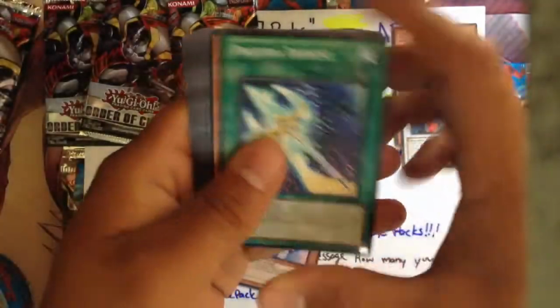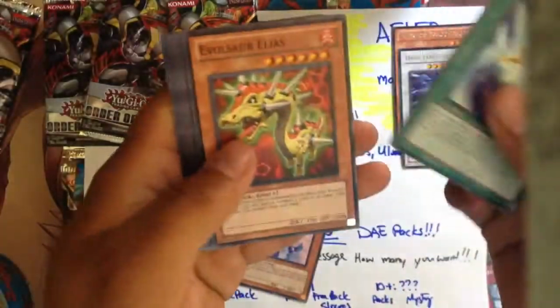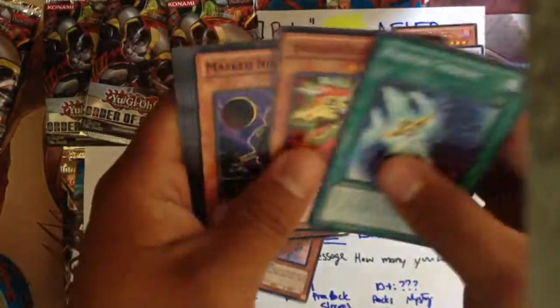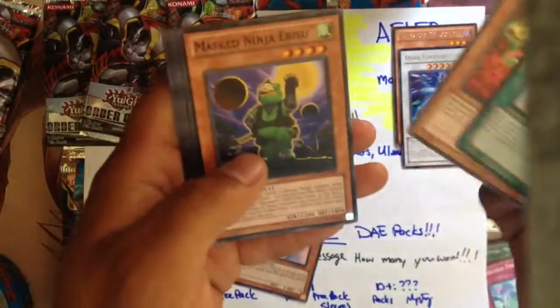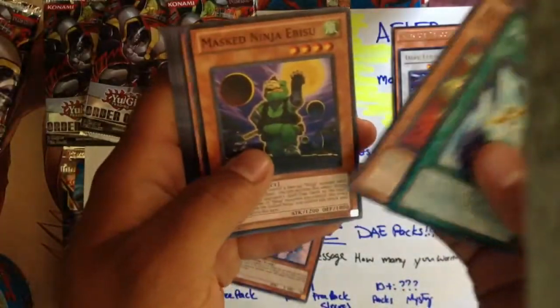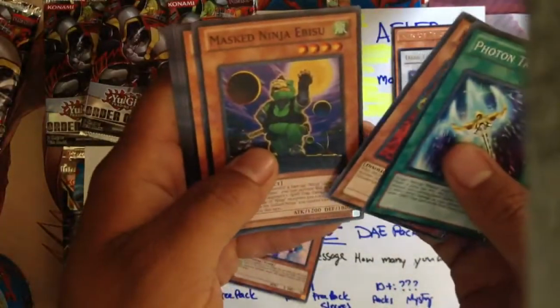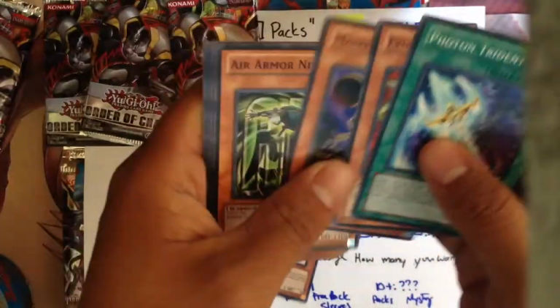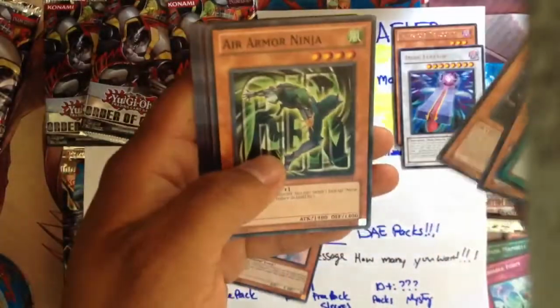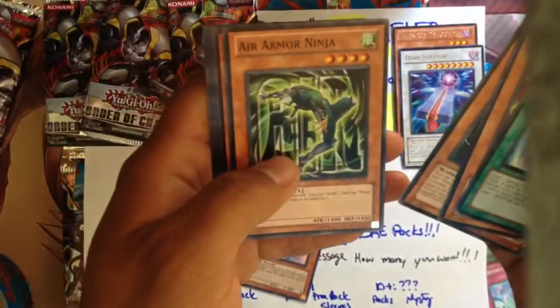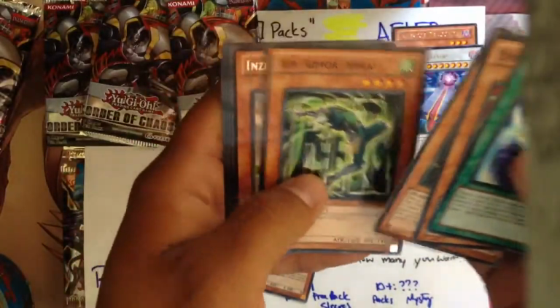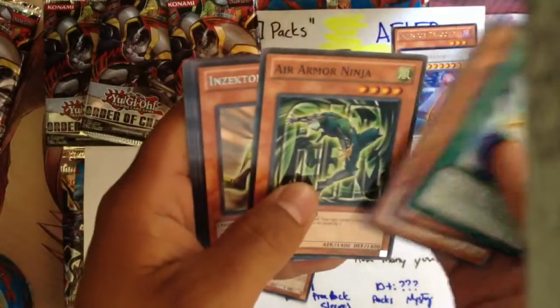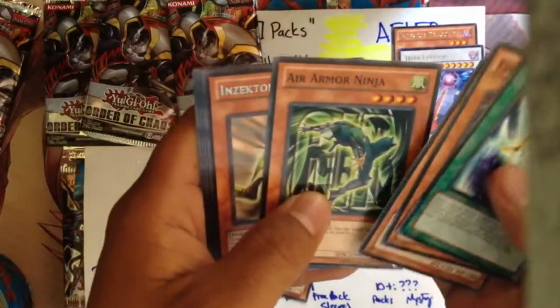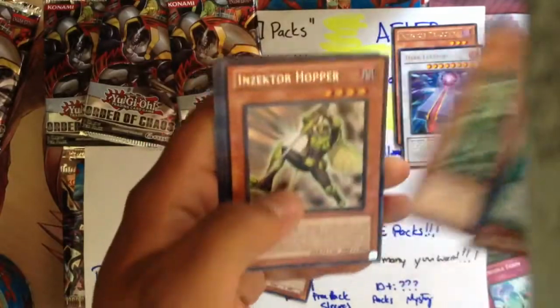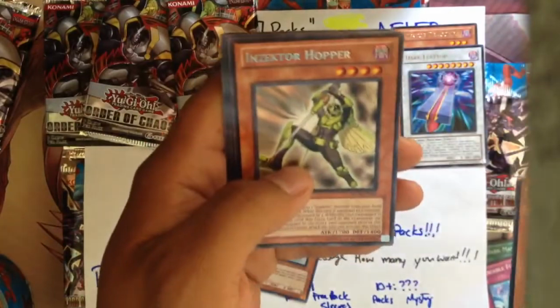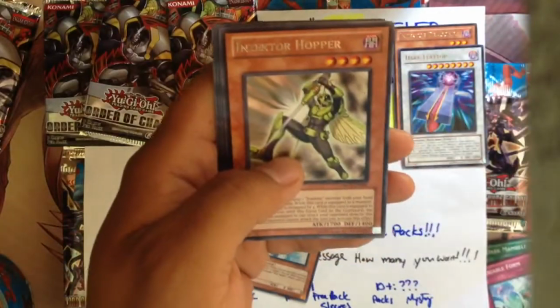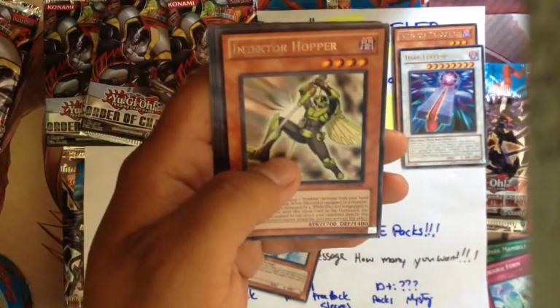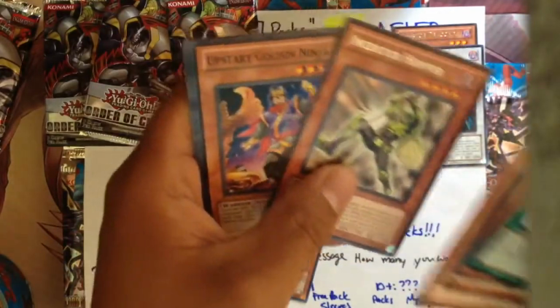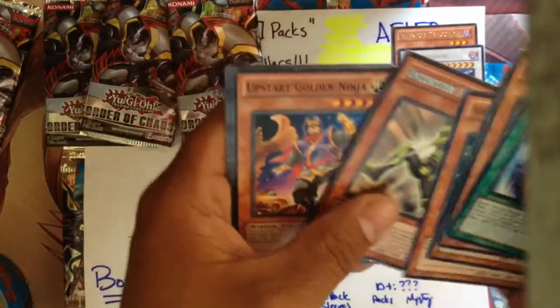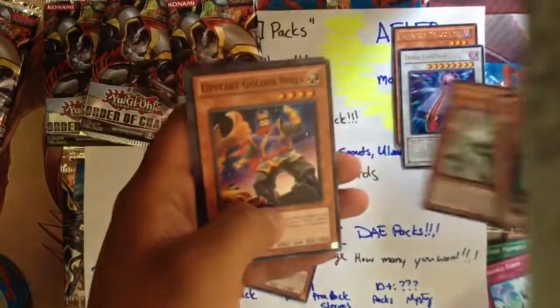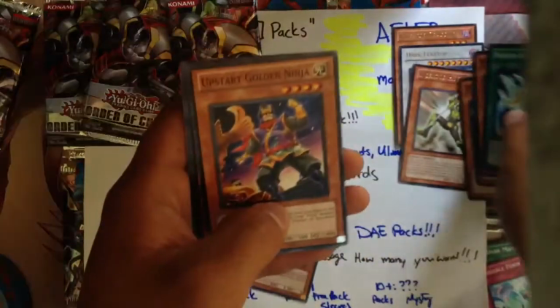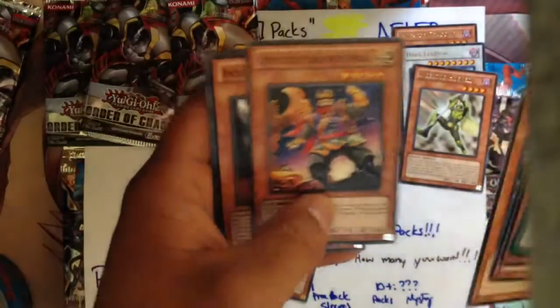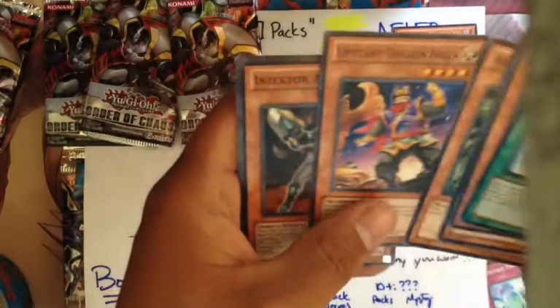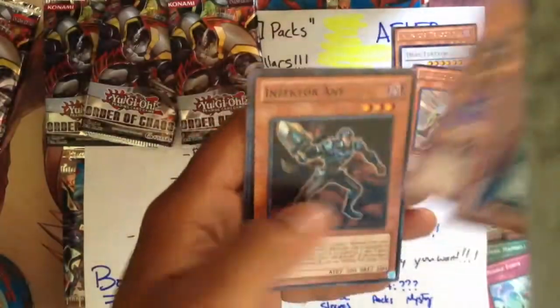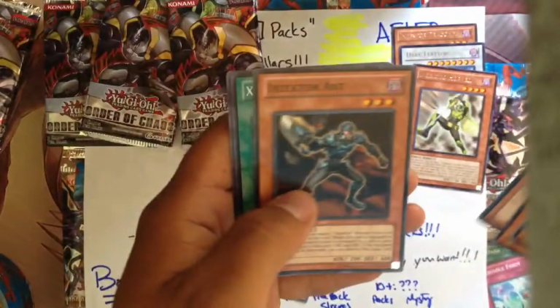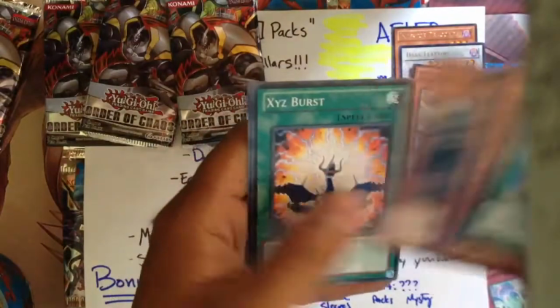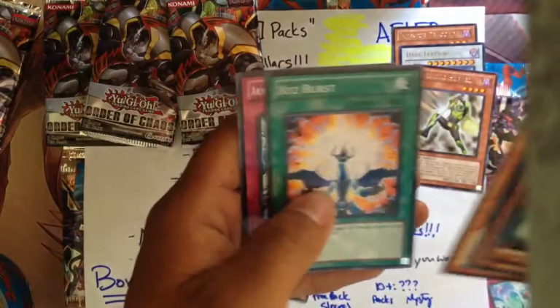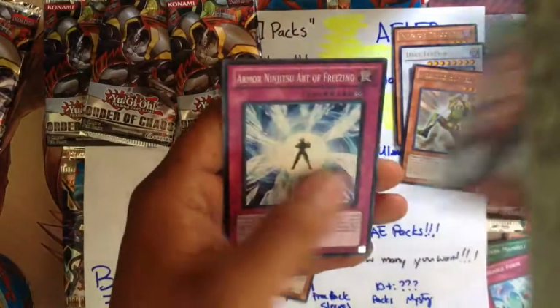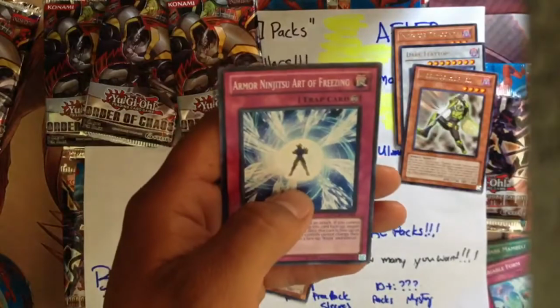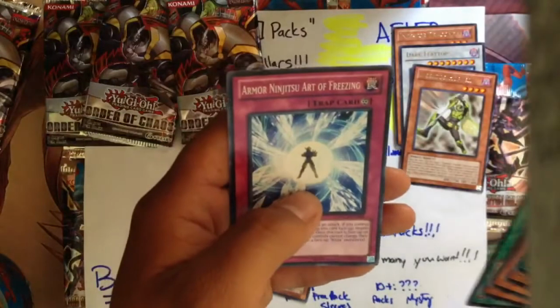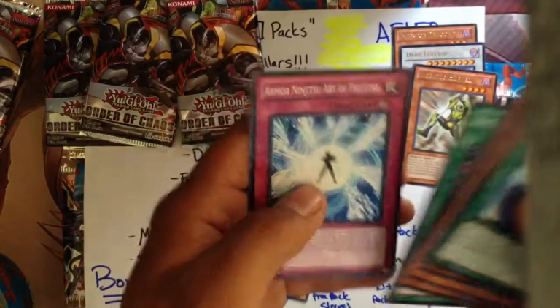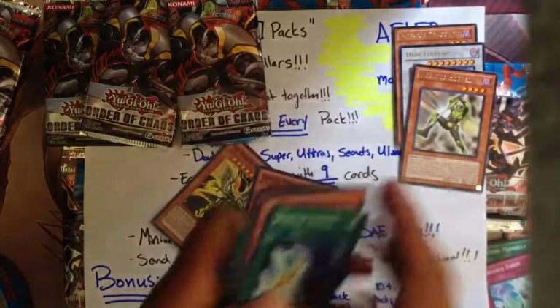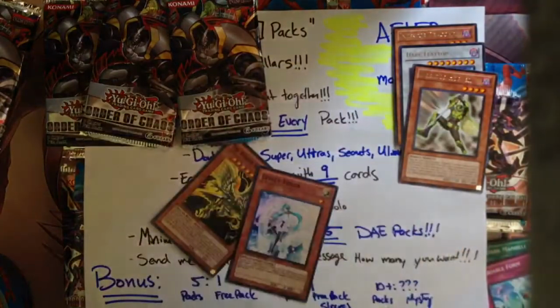Photon Trident, Evil Zor, Elias Mass Ninja, Ibizu Armor Air Armor Ninja. Rare: Inzector Hopper — so we got that one. Upstart, Golden Ninja, Inzector Ant, XYZ Burst, and Armor Ninja to Out of Freezing.